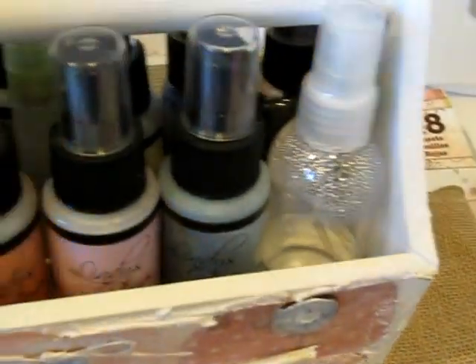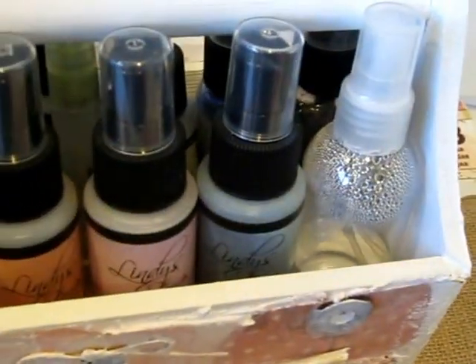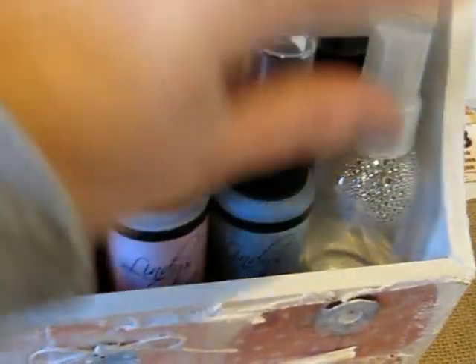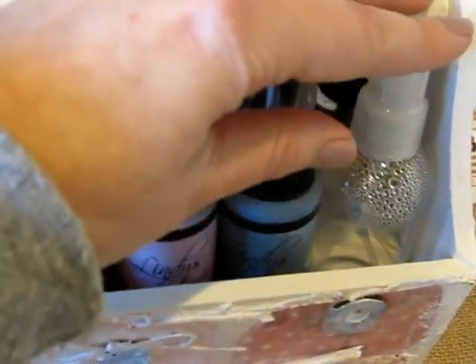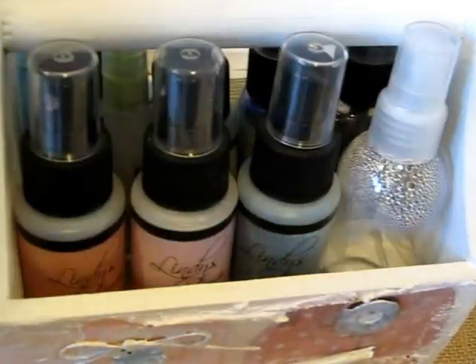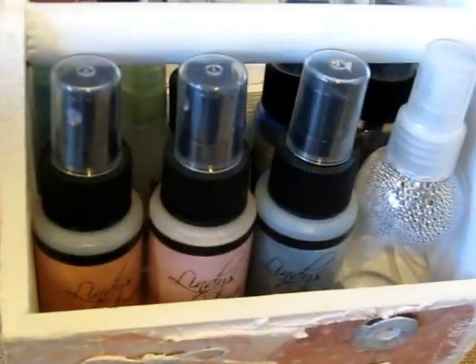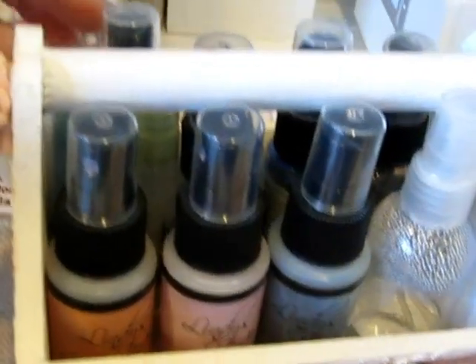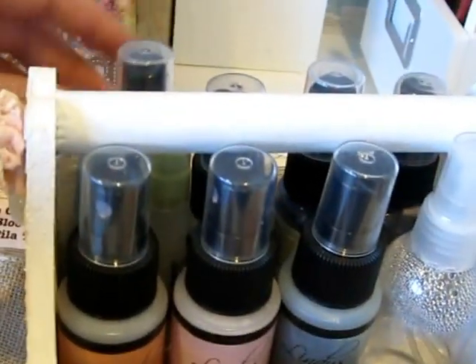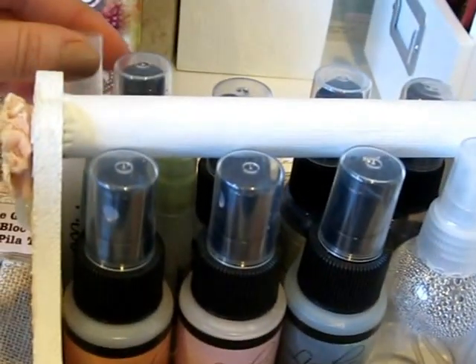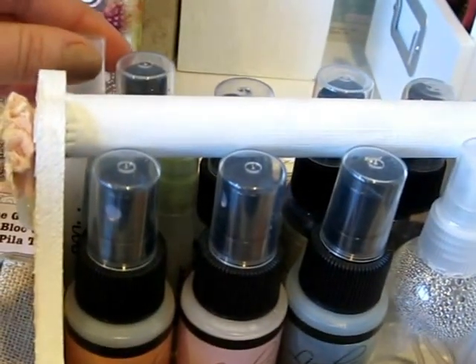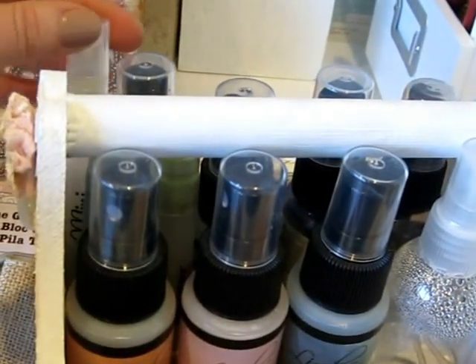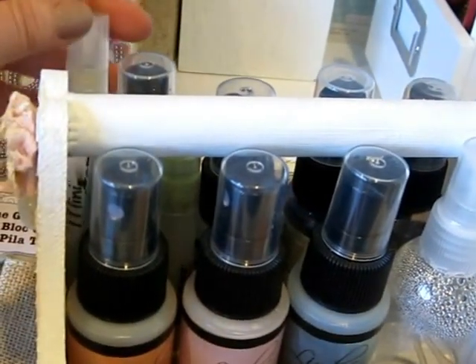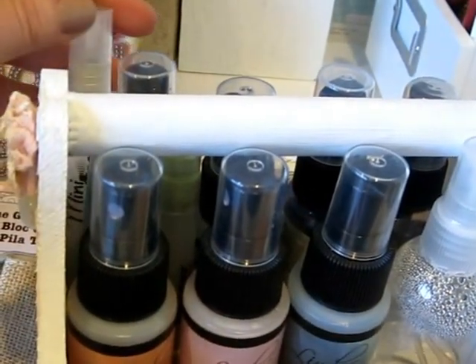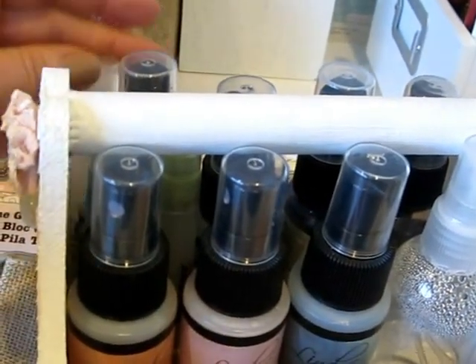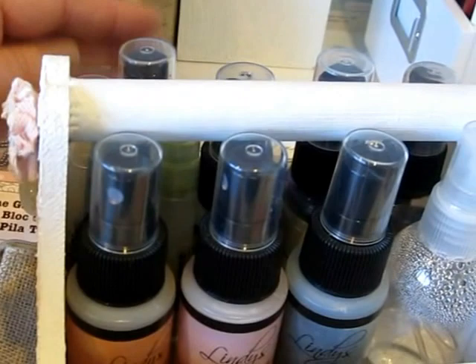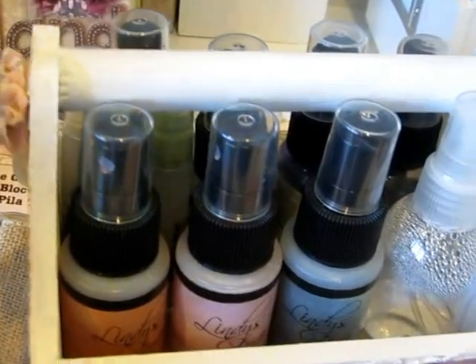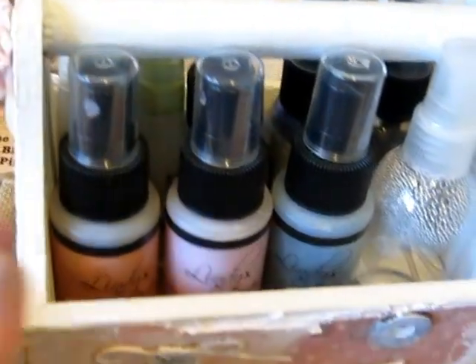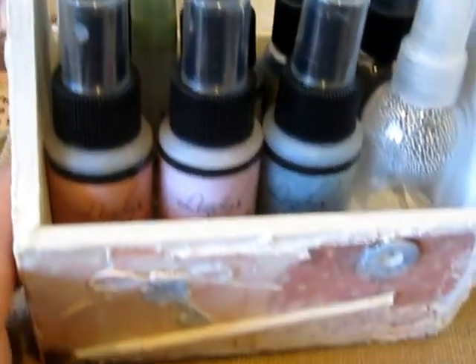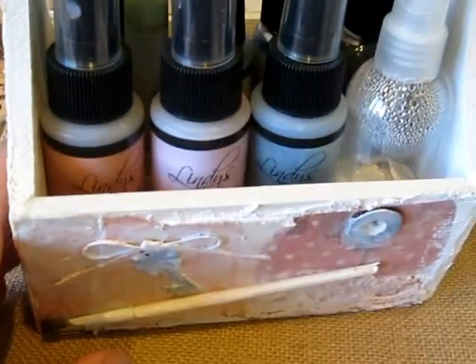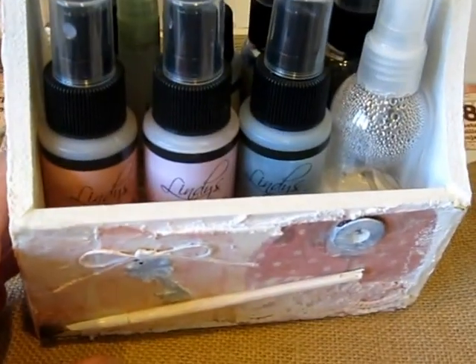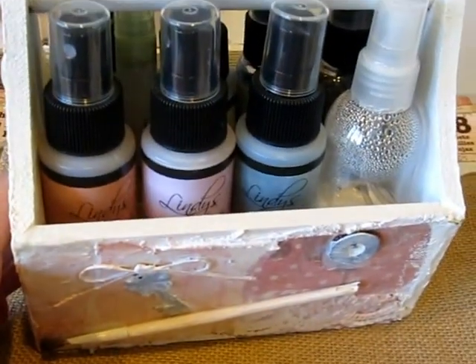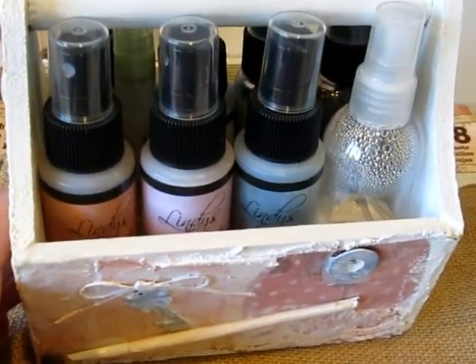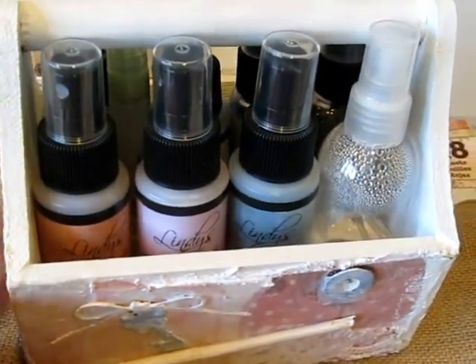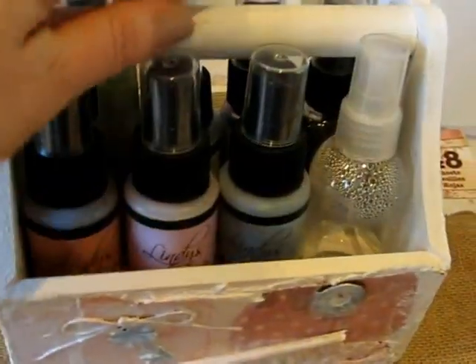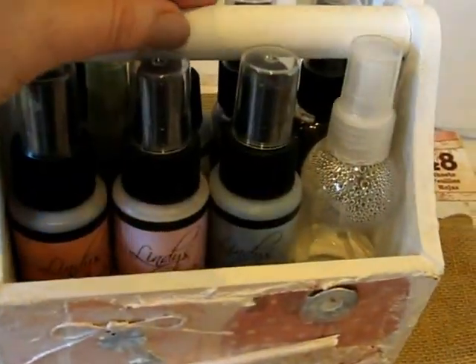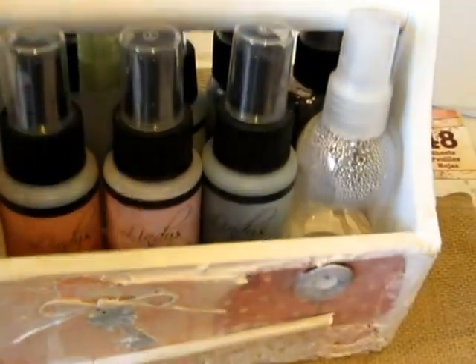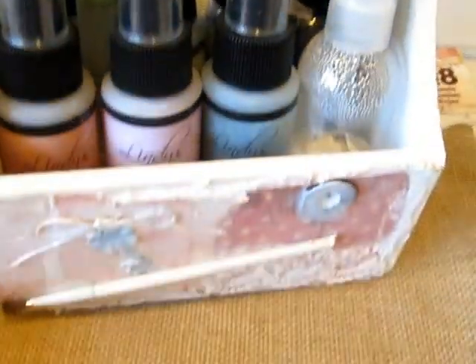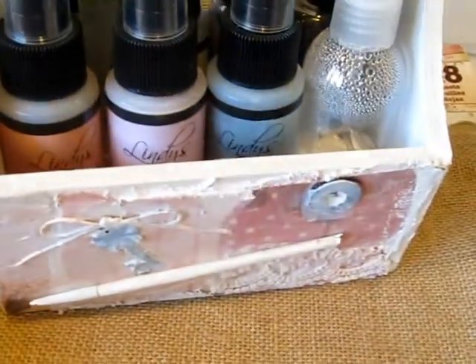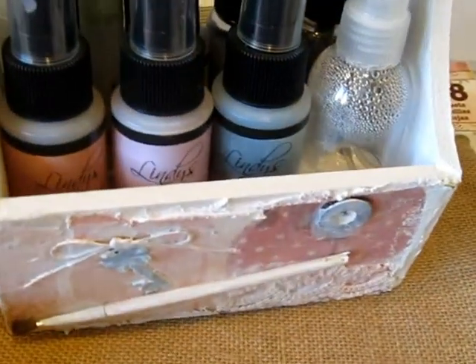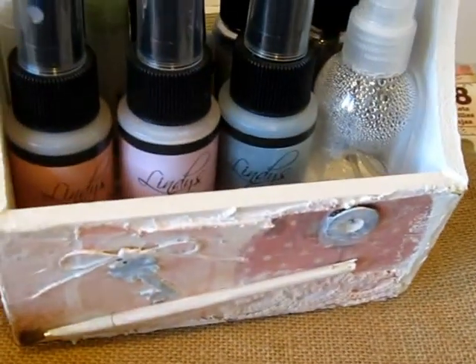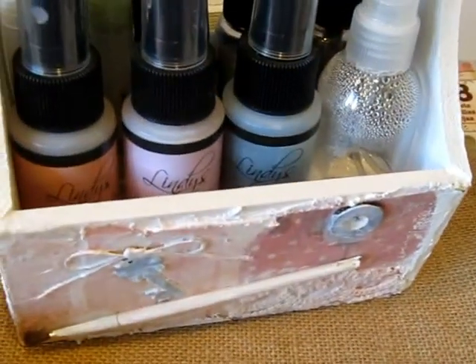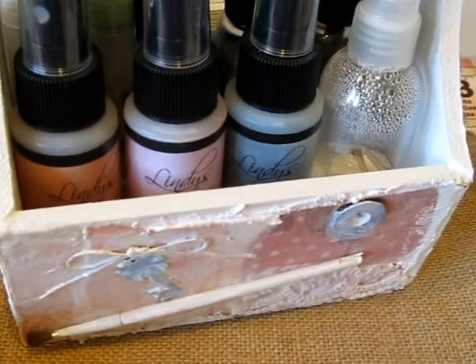It also fits a little bottle of water and three of my little homemade sprays. So it fits a good amount for a small caddy. I just wanted to share it with you real quick.